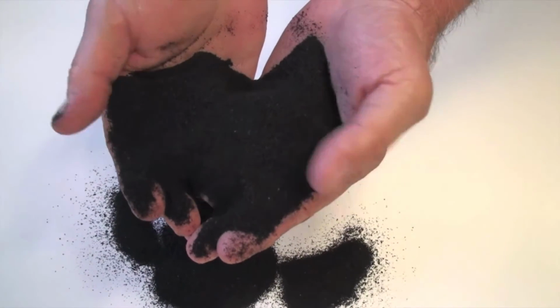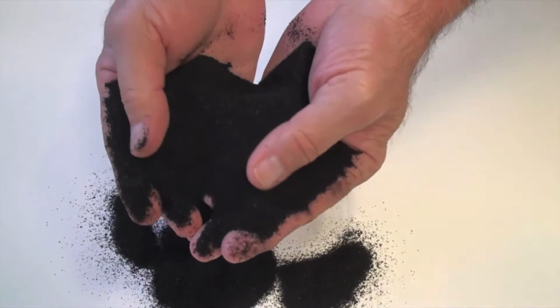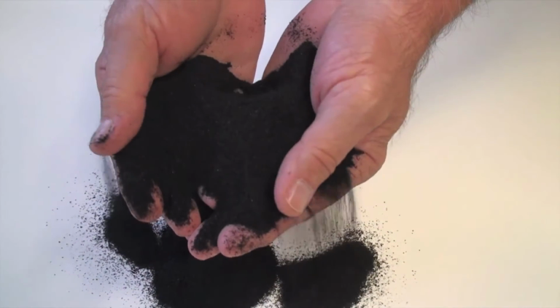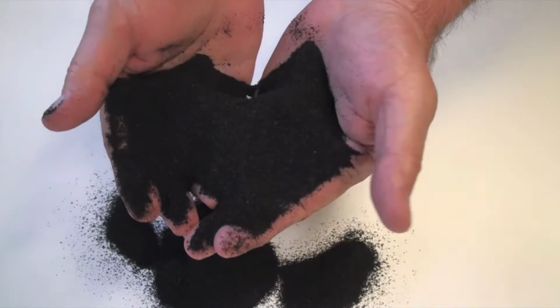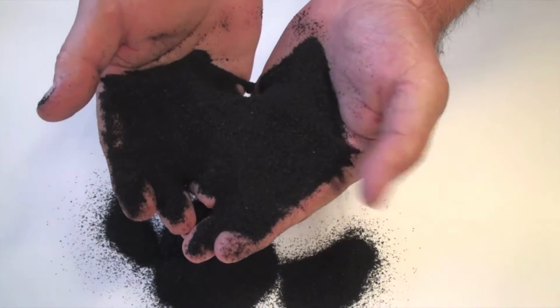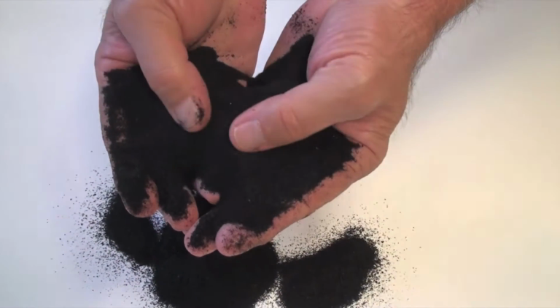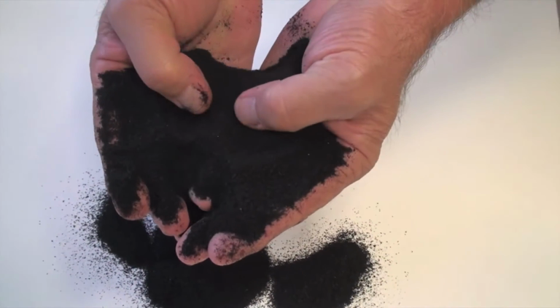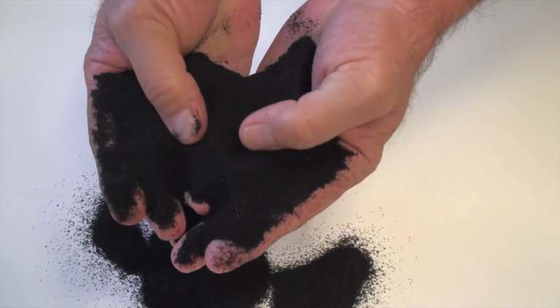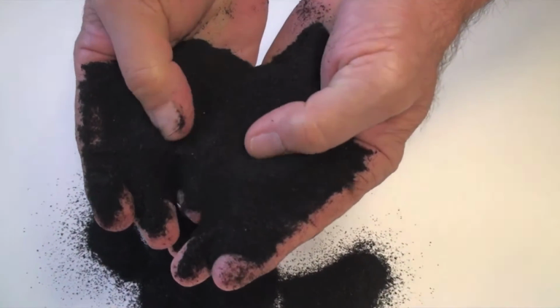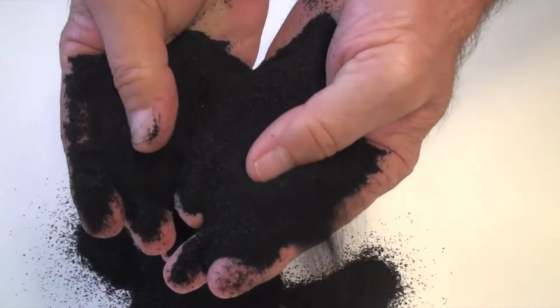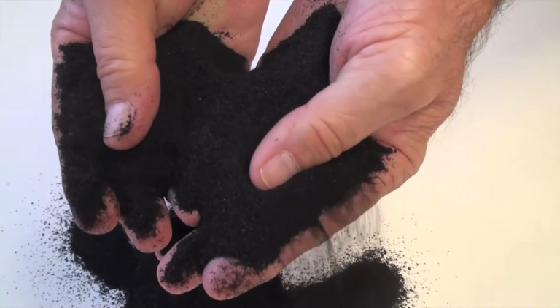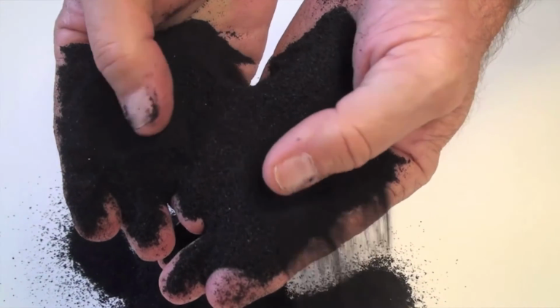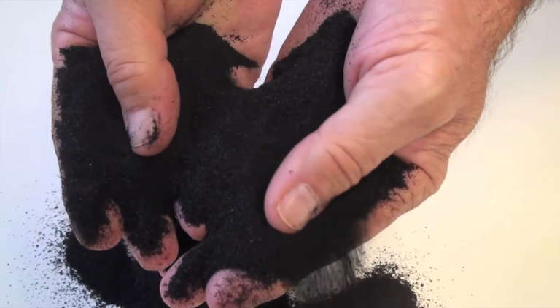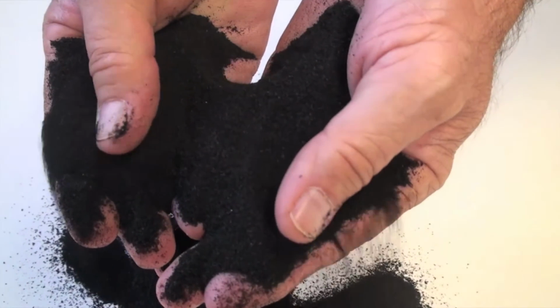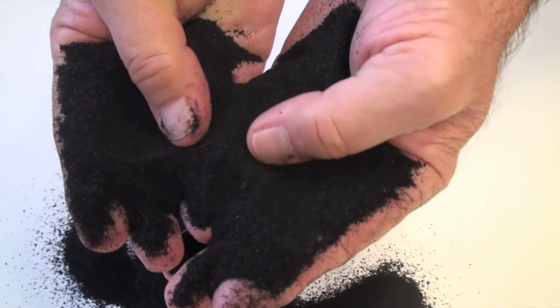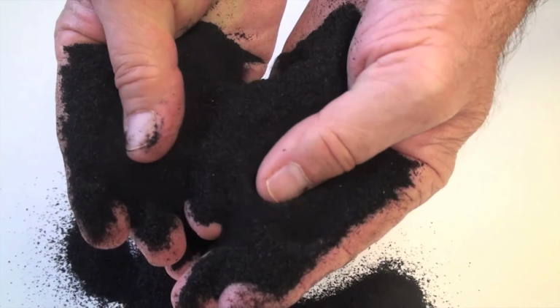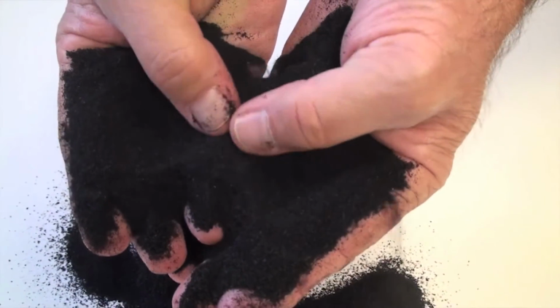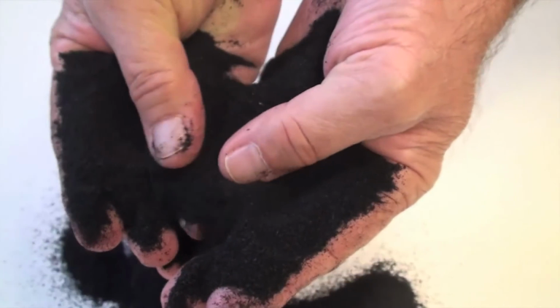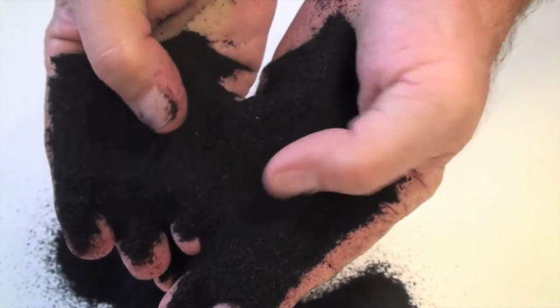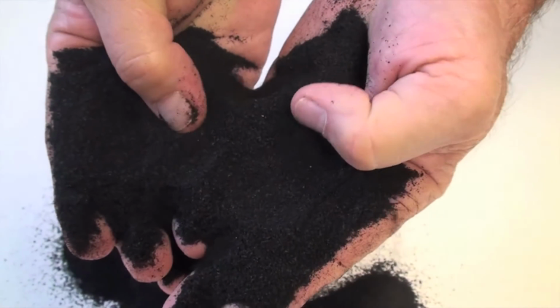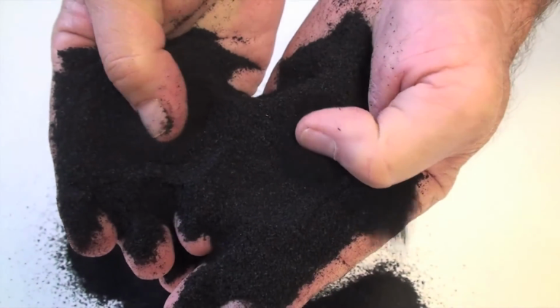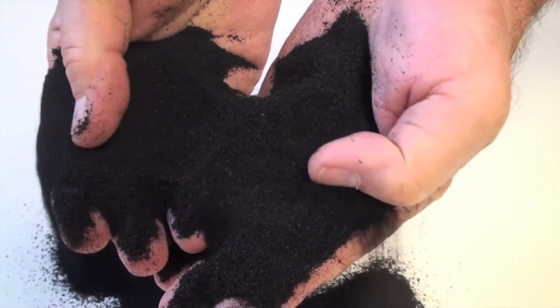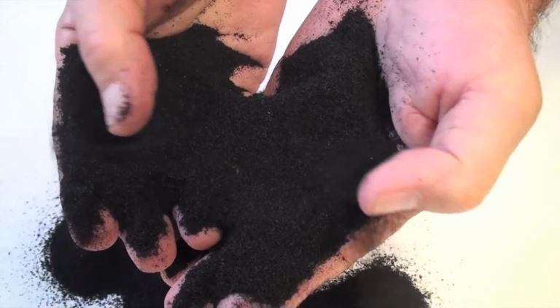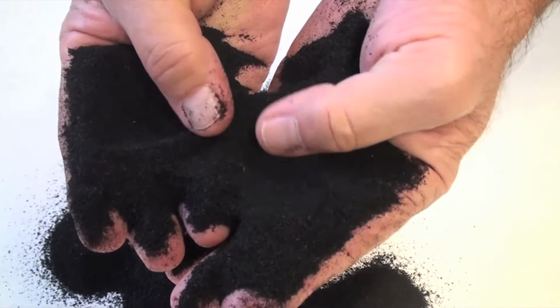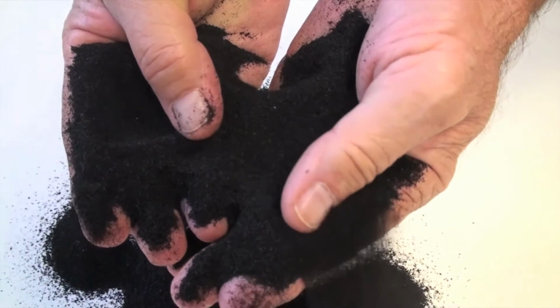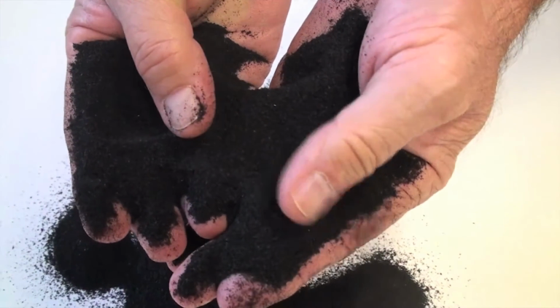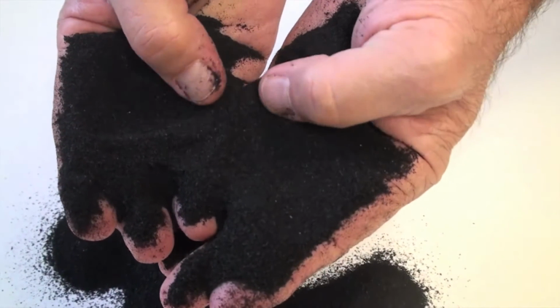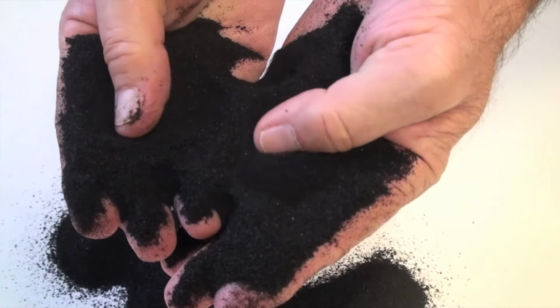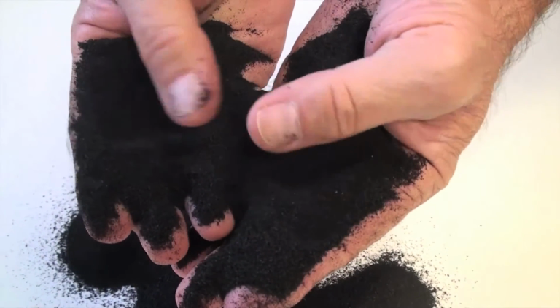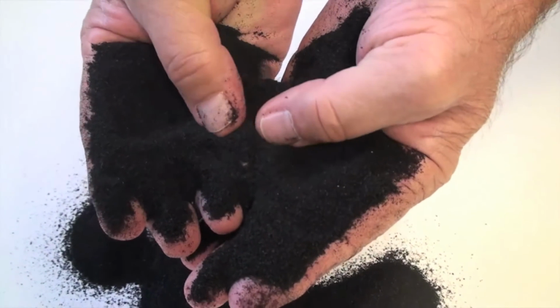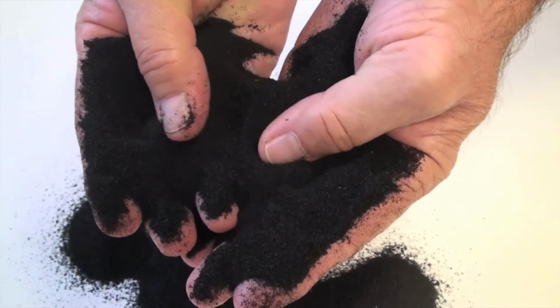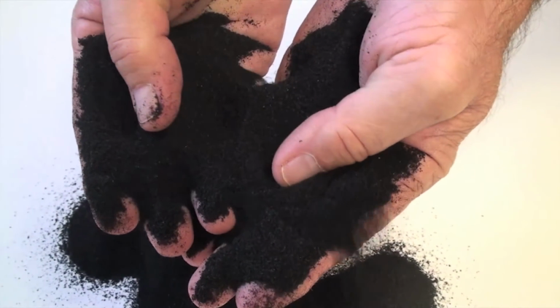Powders are used in rubberized asphalt or can be used to make molded products such as automotive parts, pour-in-place surfacing, rubber lumber, and rubber mats, which are just a few of the many products made from recycled tires.